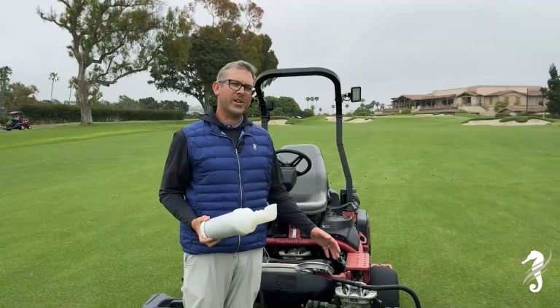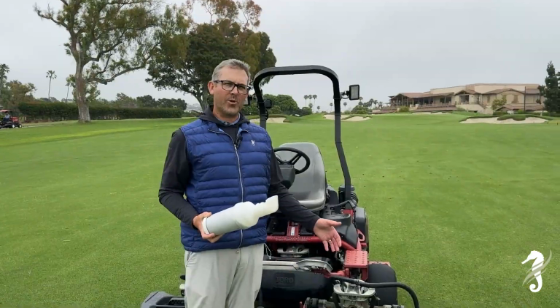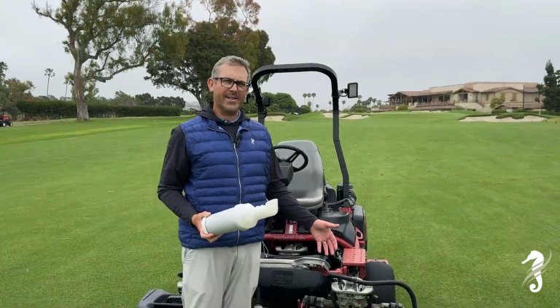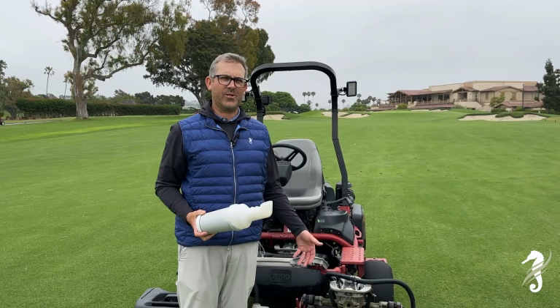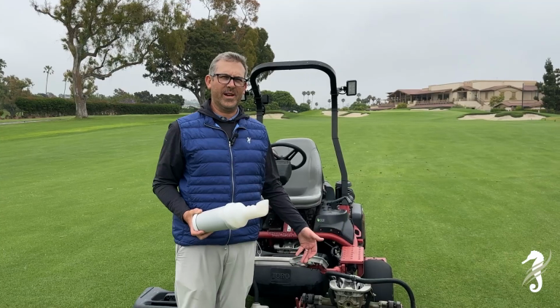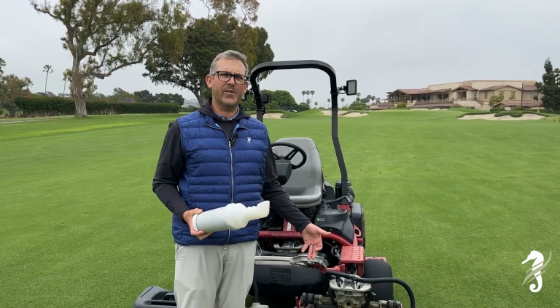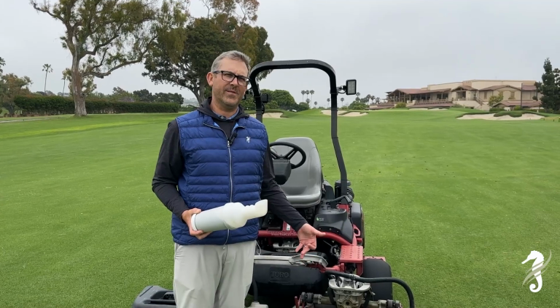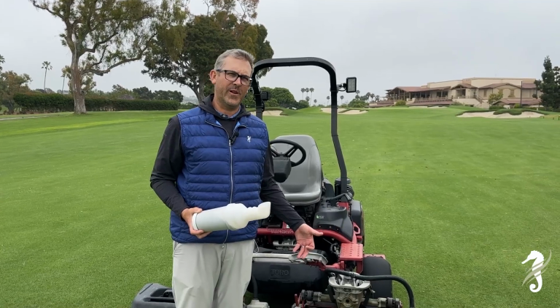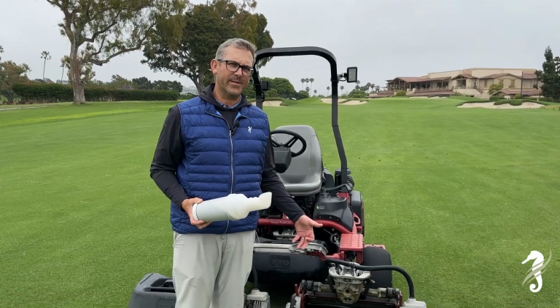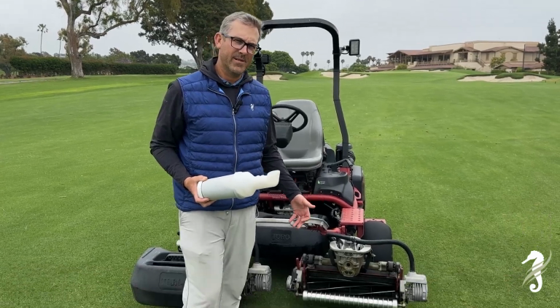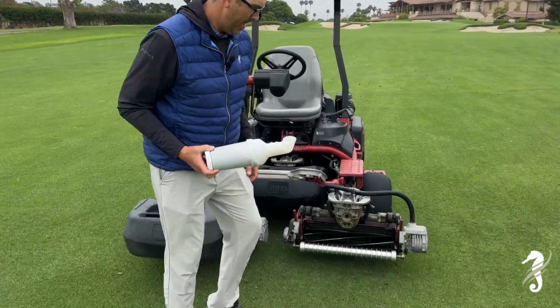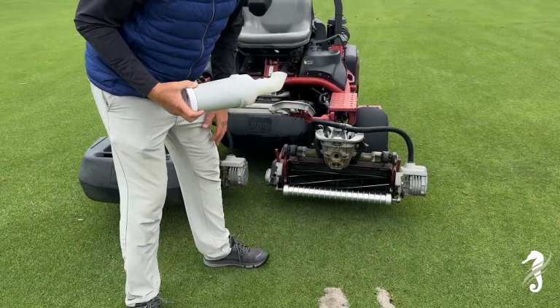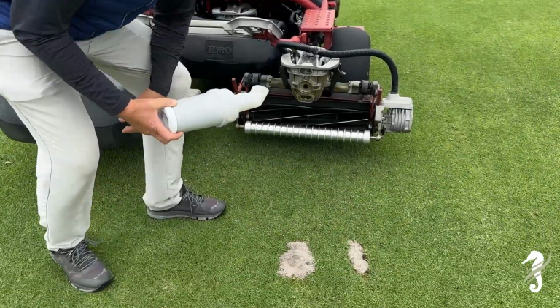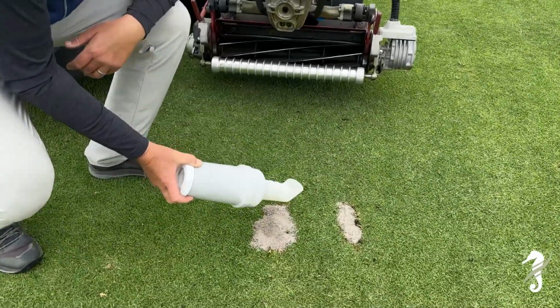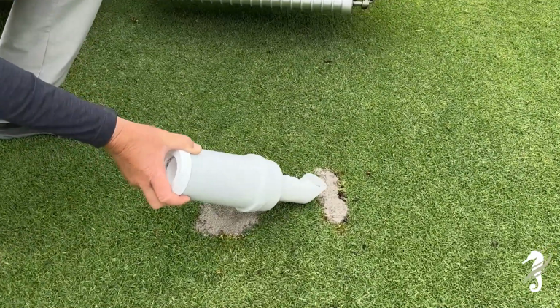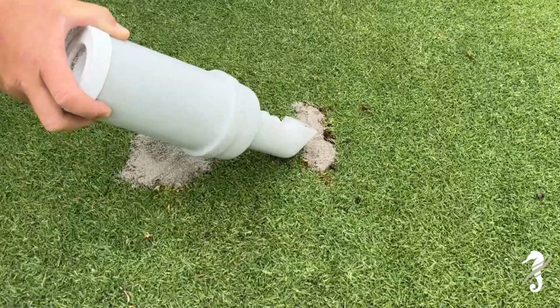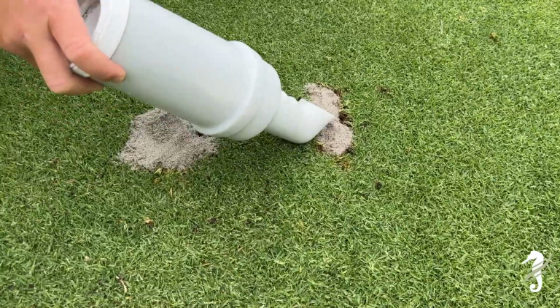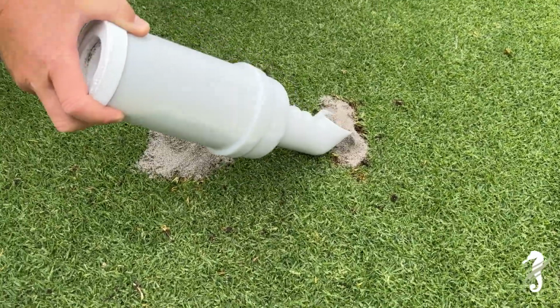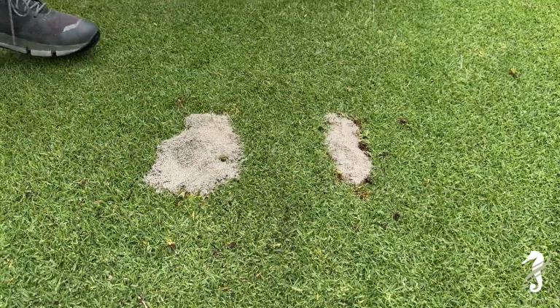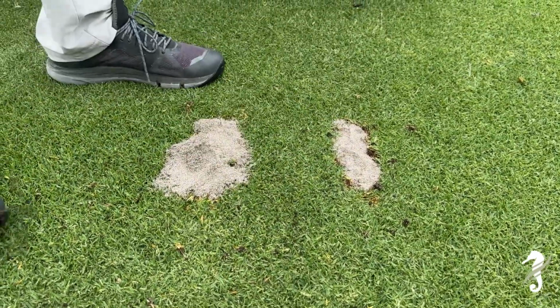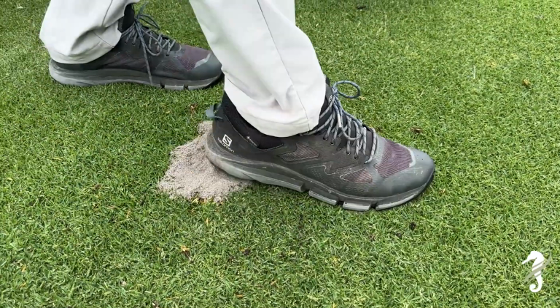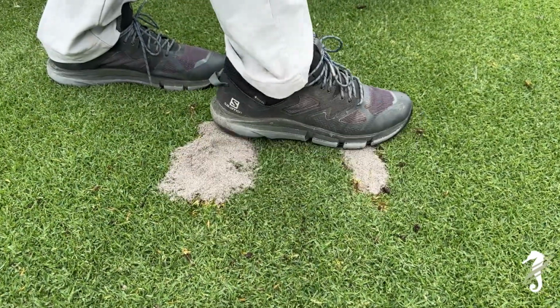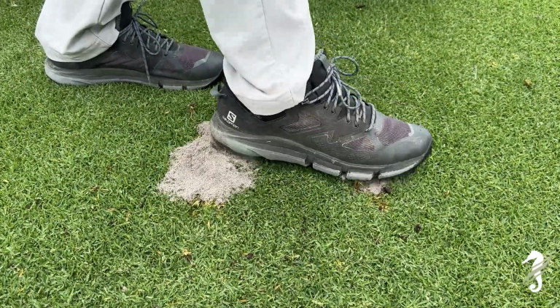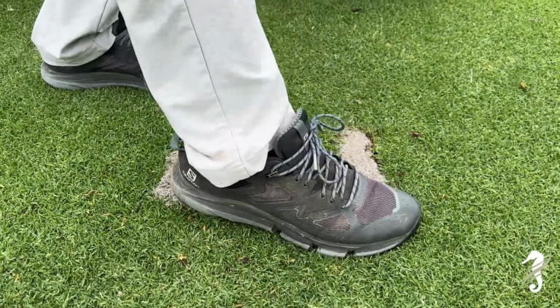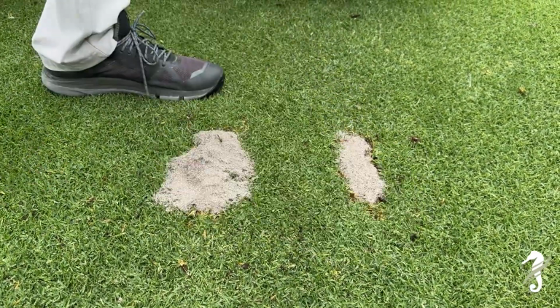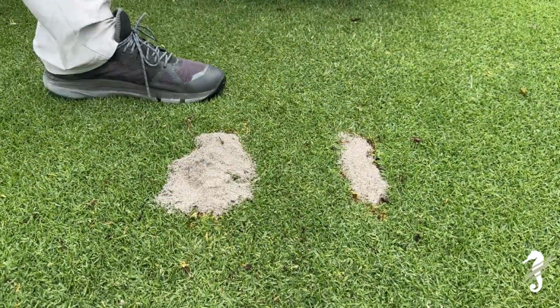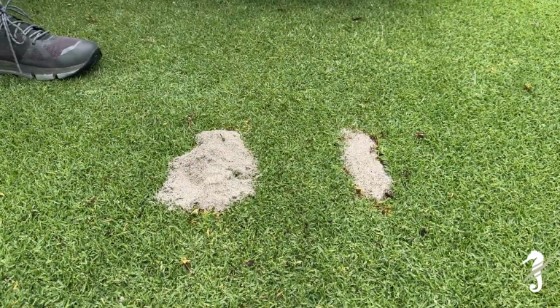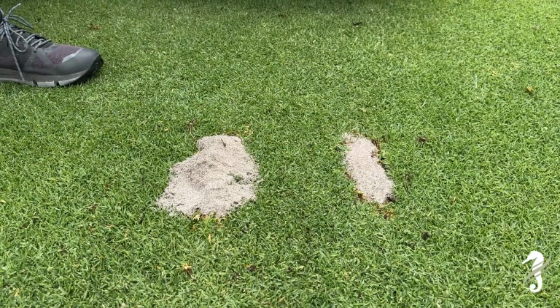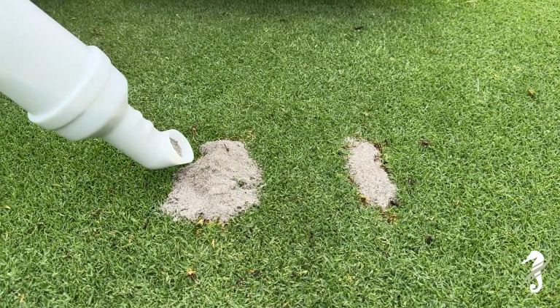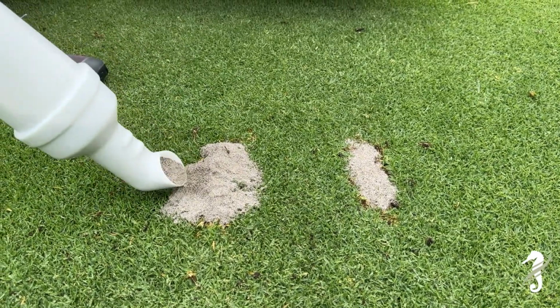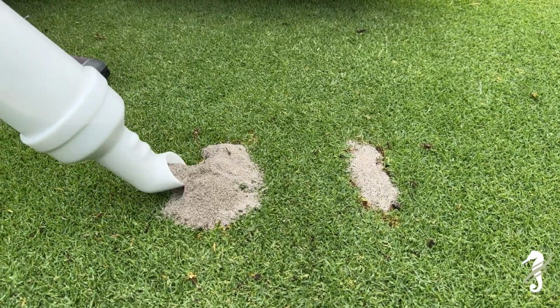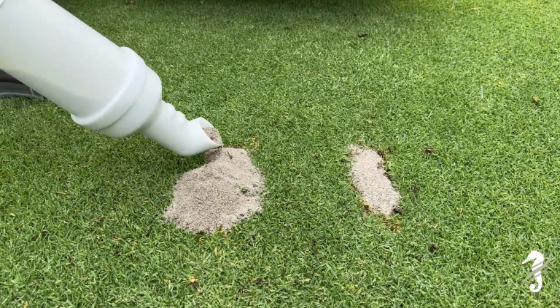Let's talk about filling divots in the fairways. Here's the correct way: put the sand down and smooth it out with your foot, making it nice and level with the grass.